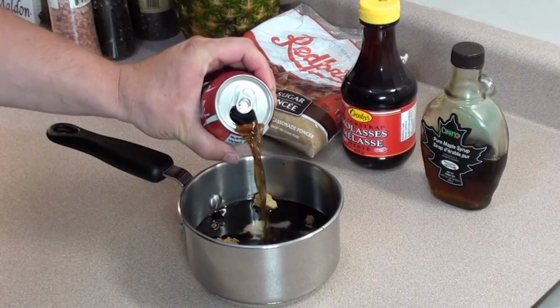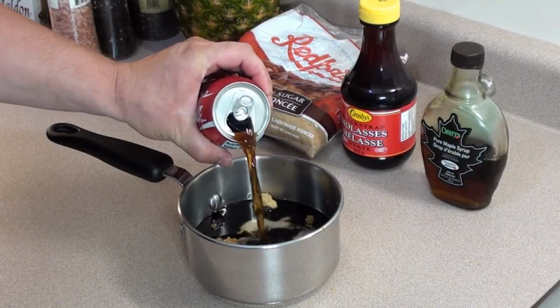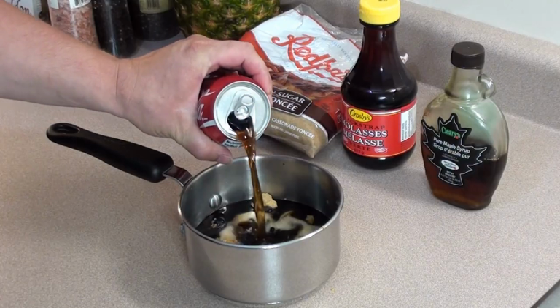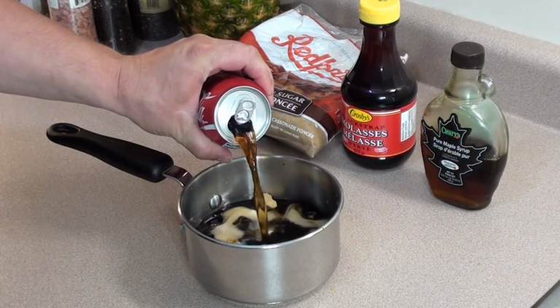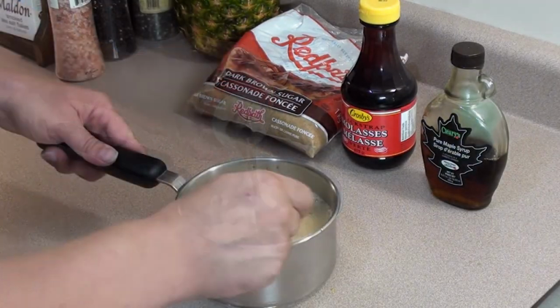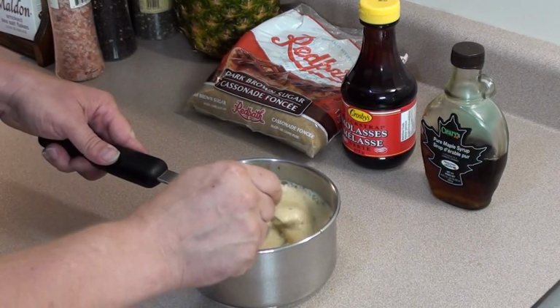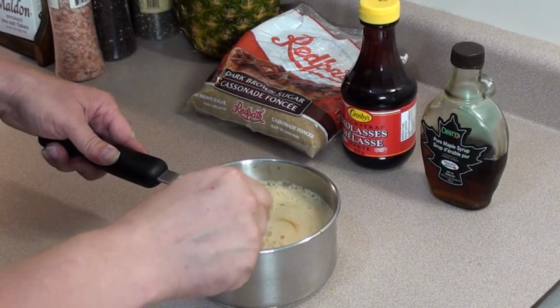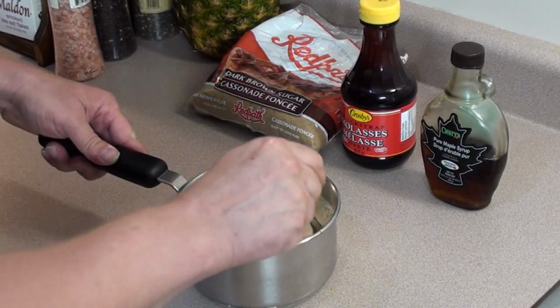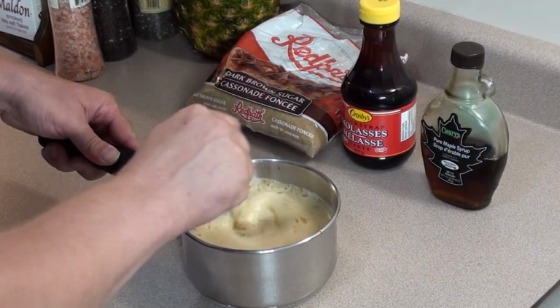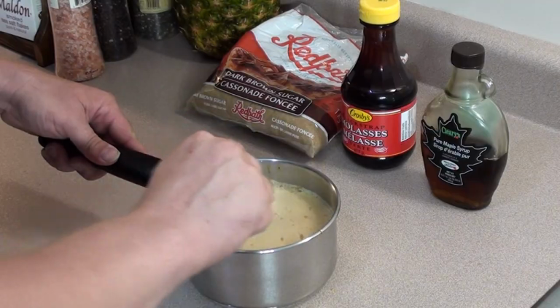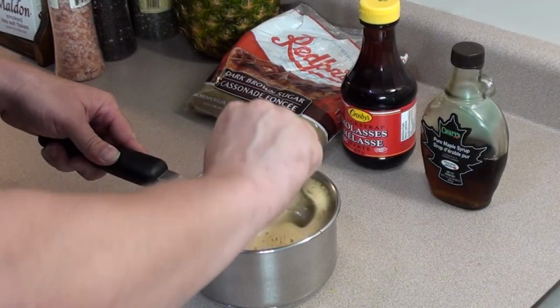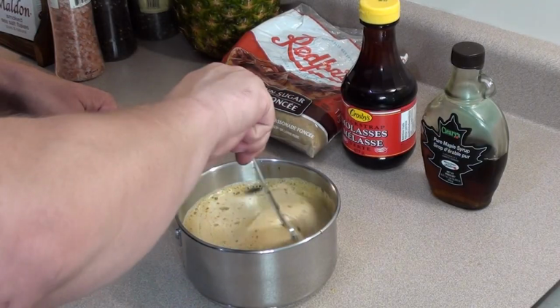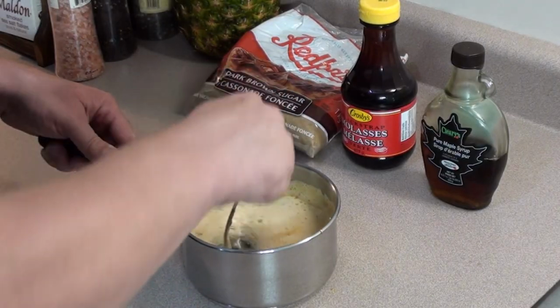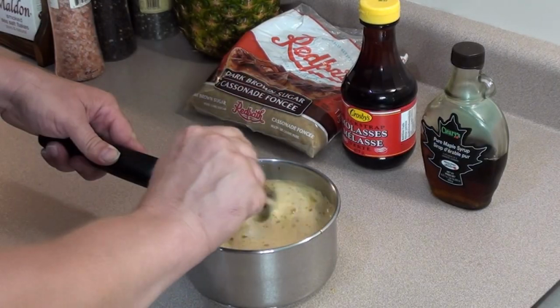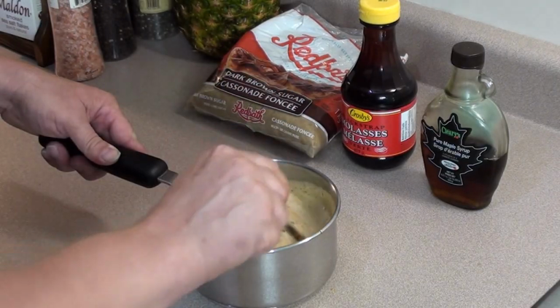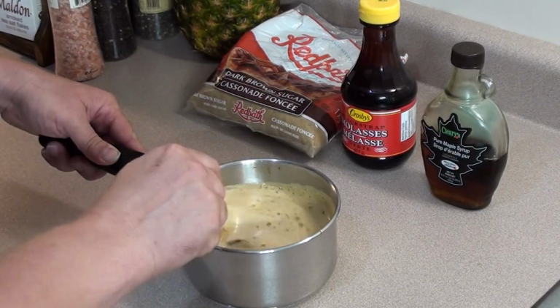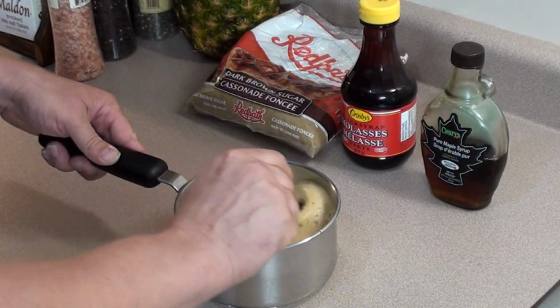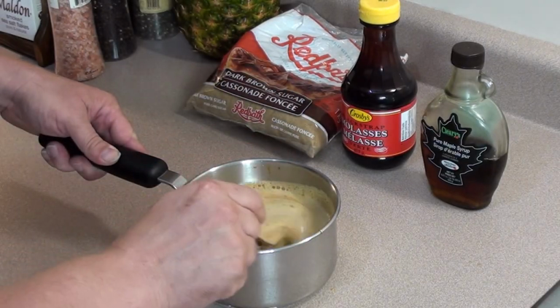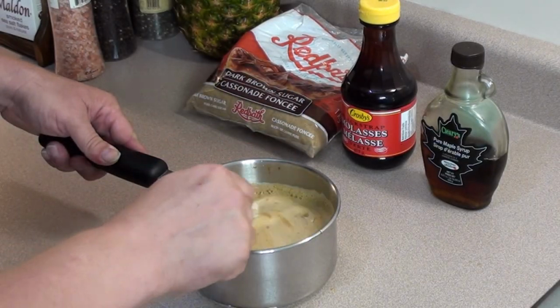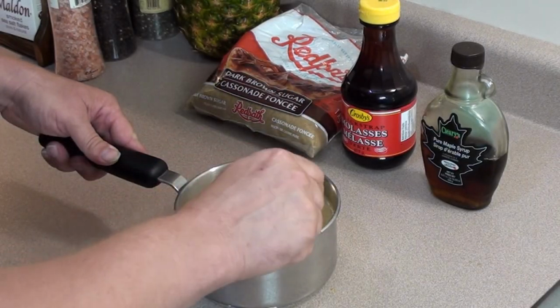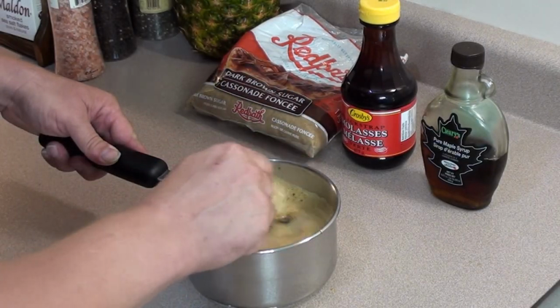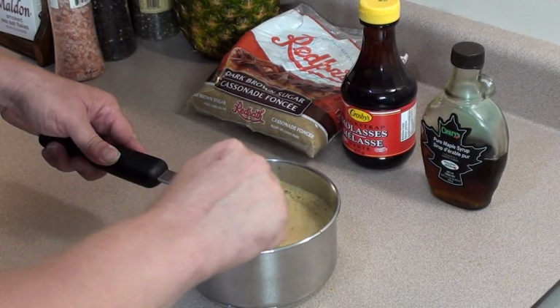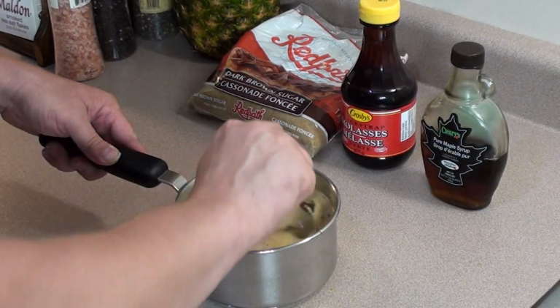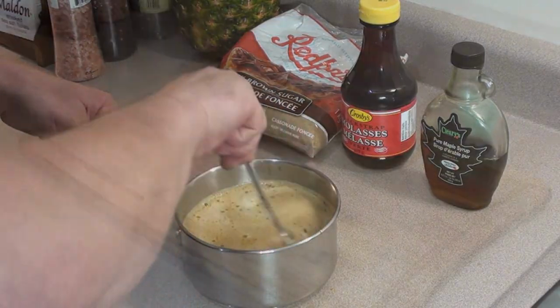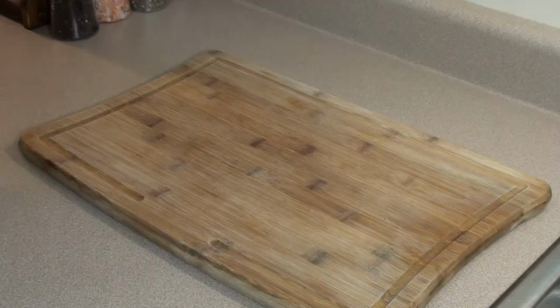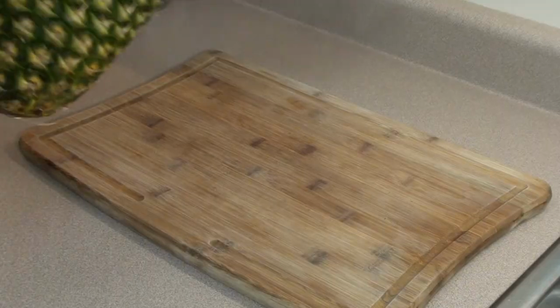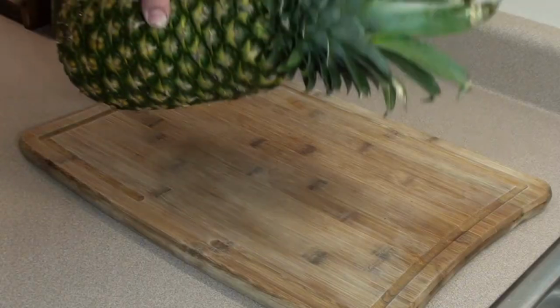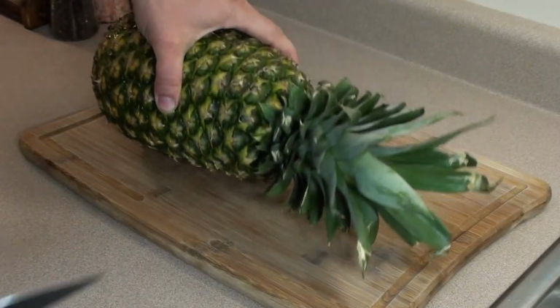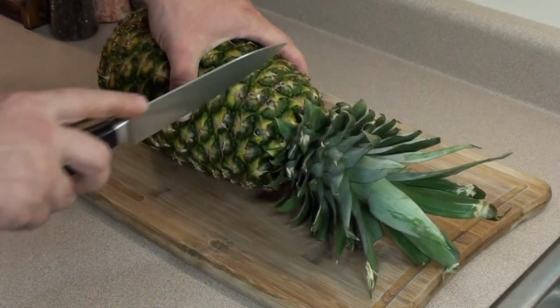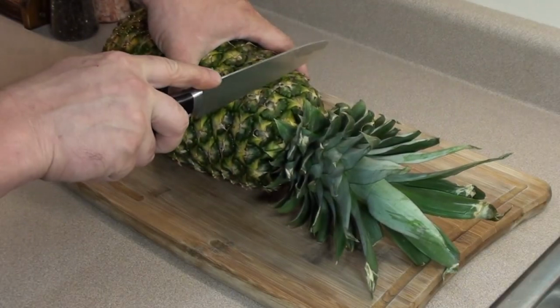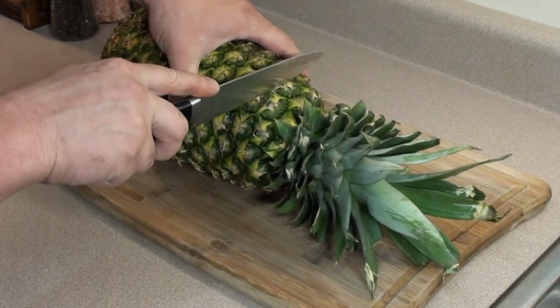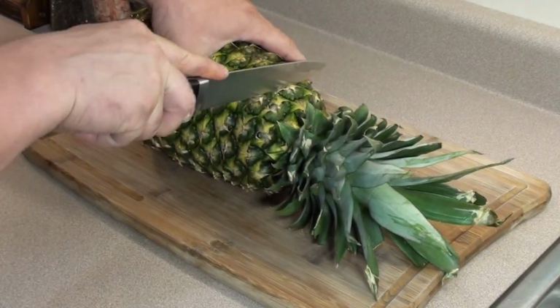Give it a good stir to mix everything together. We're gonna put it over medium heat and boil it down so it gets nice and thick.